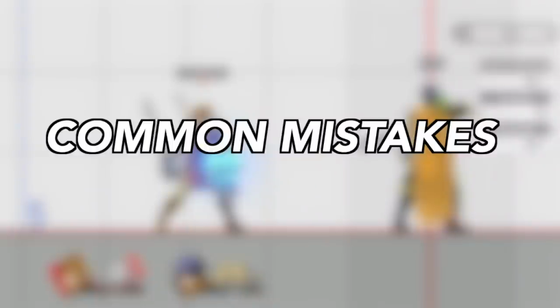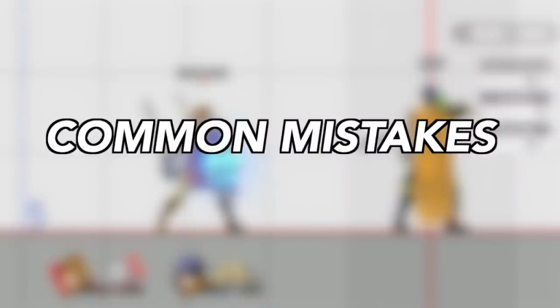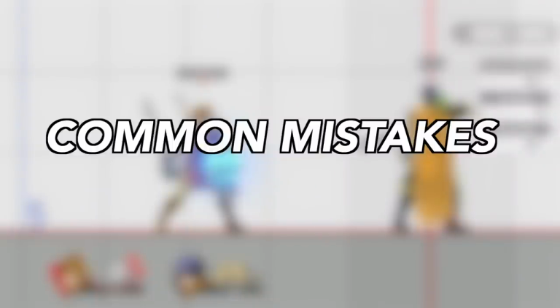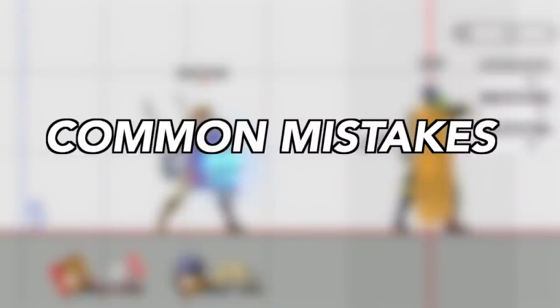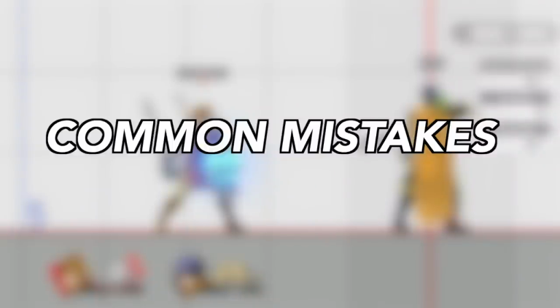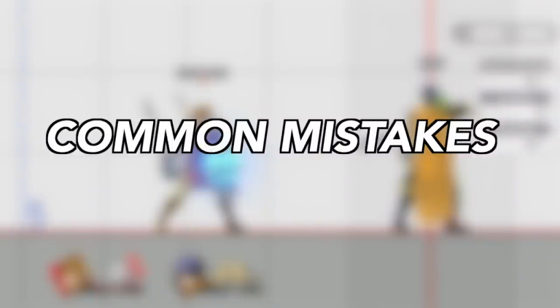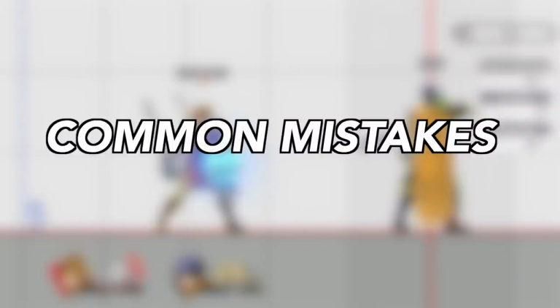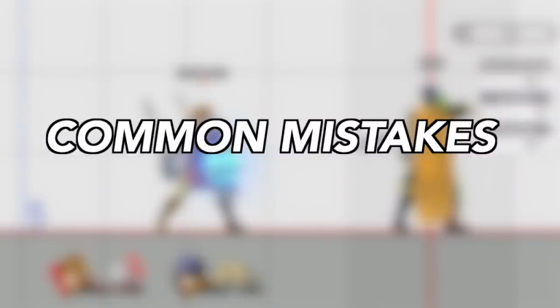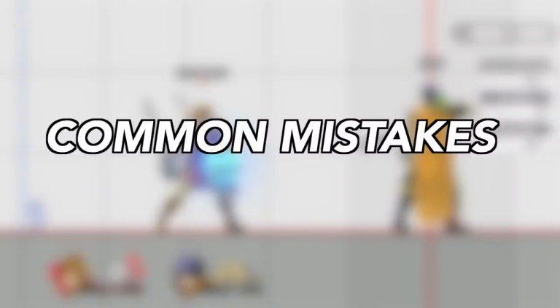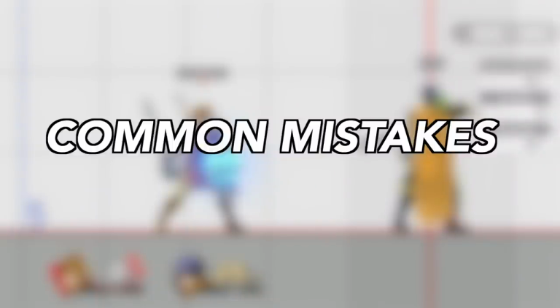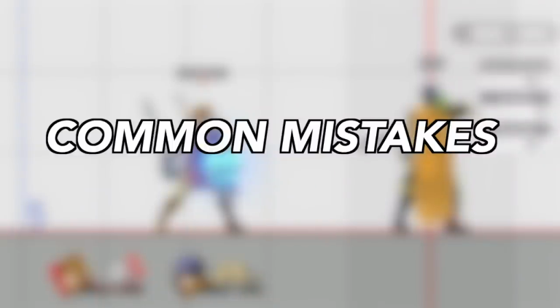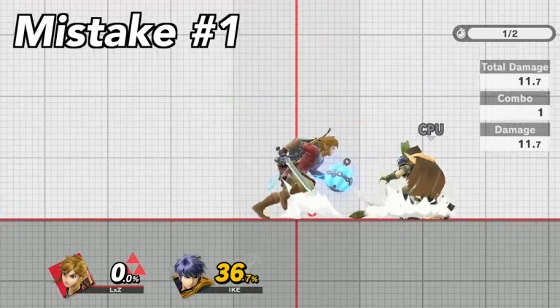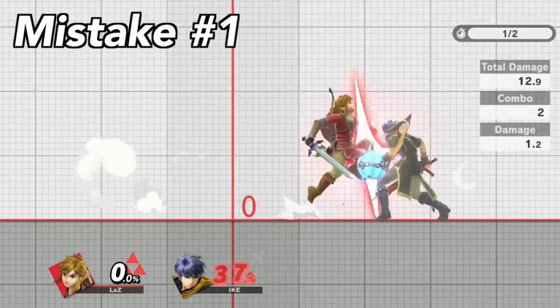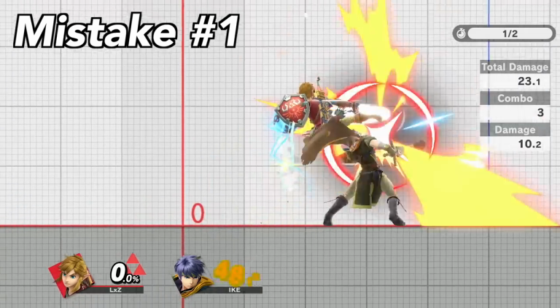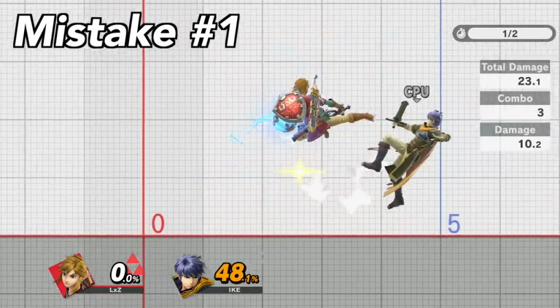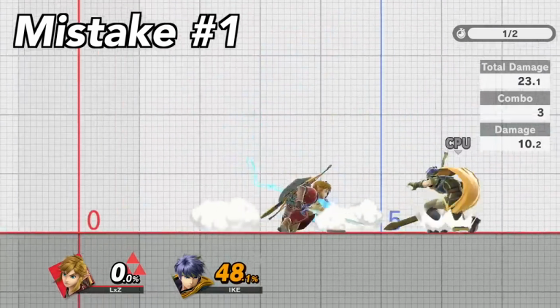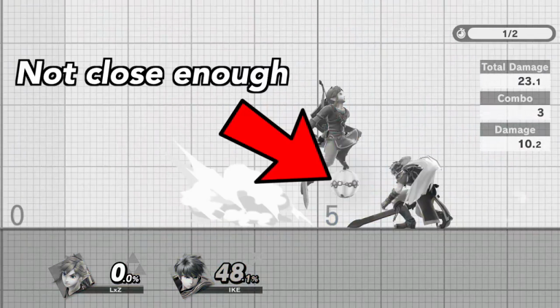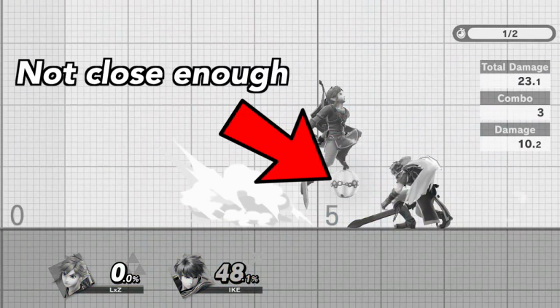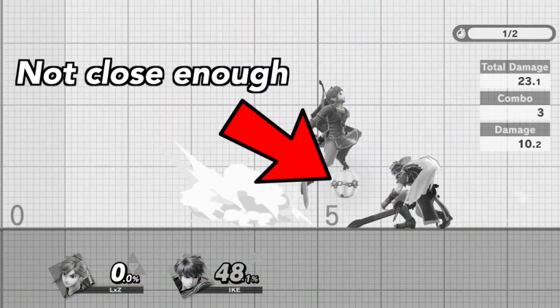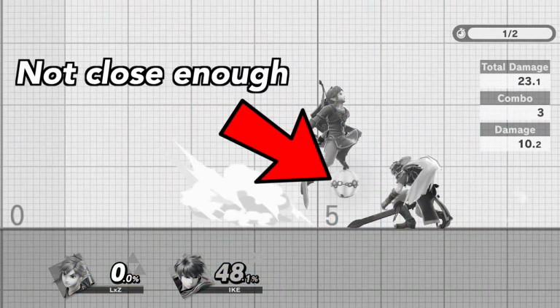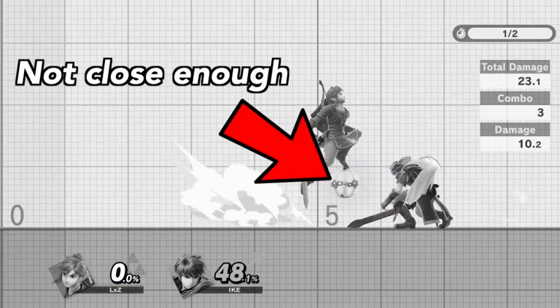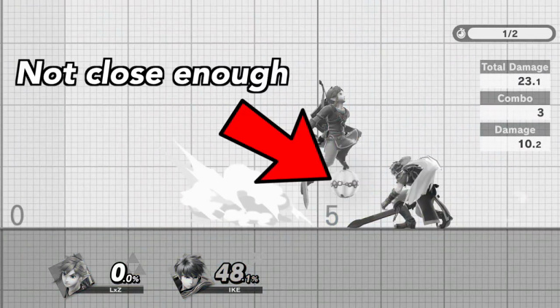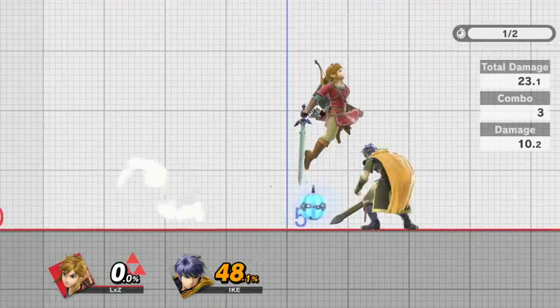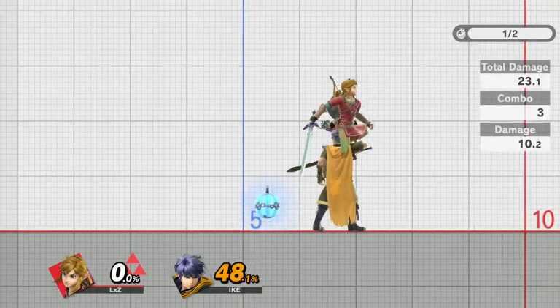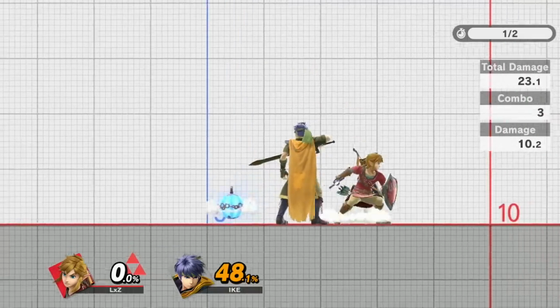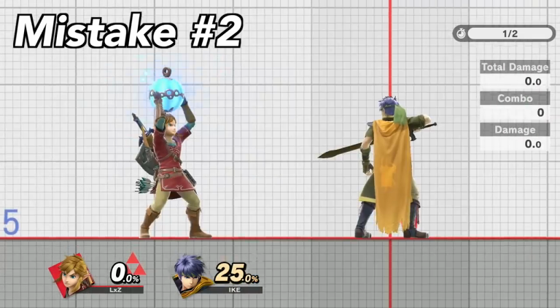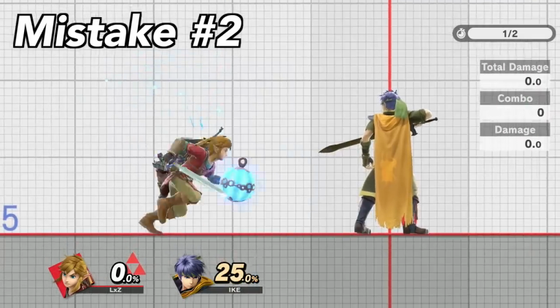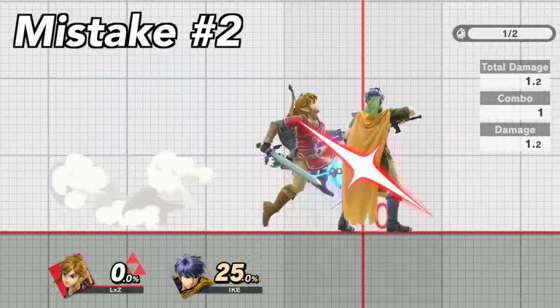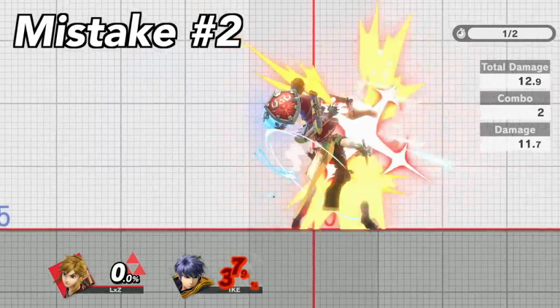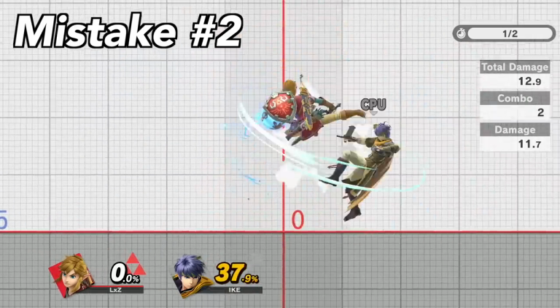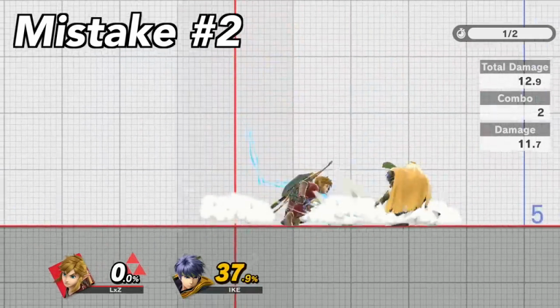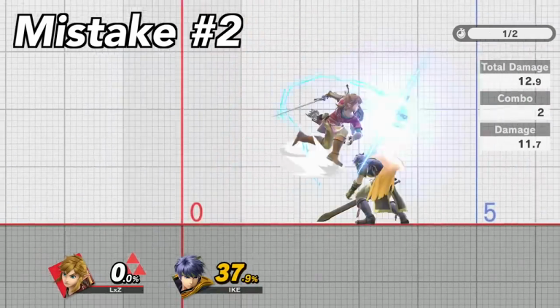Let's talk about common mistakes that people make when trying to learn Nair Trains. Mistake number one: not dashing close enough to the opponent. Mistake number two: accidentally throwing the bomb.